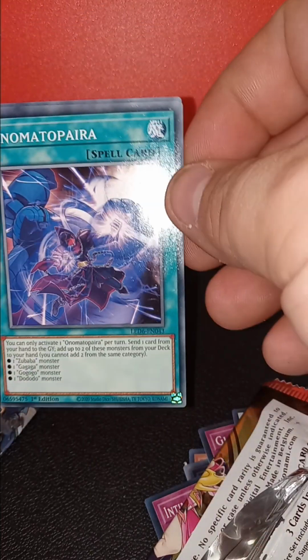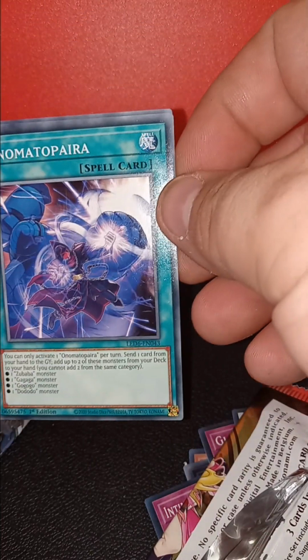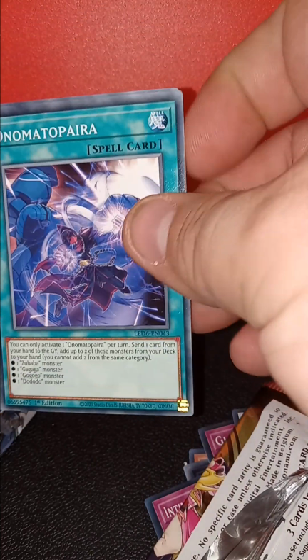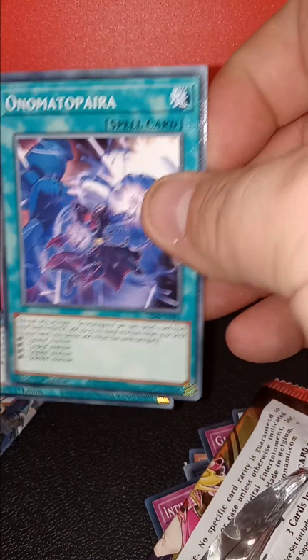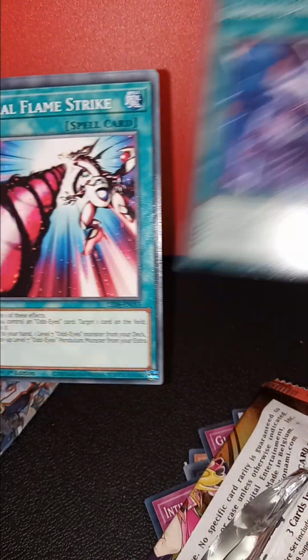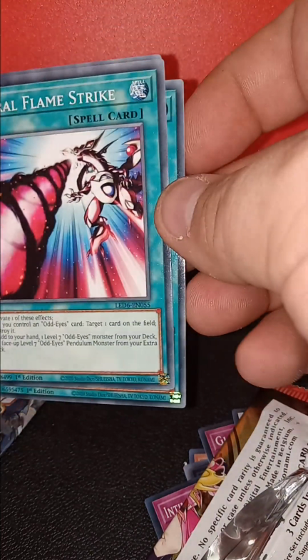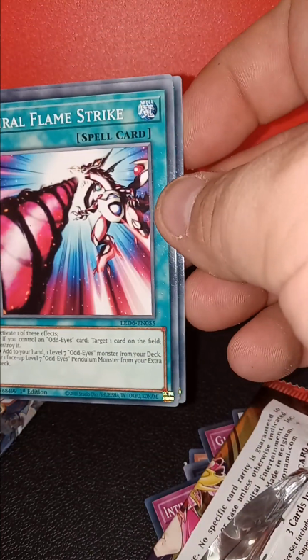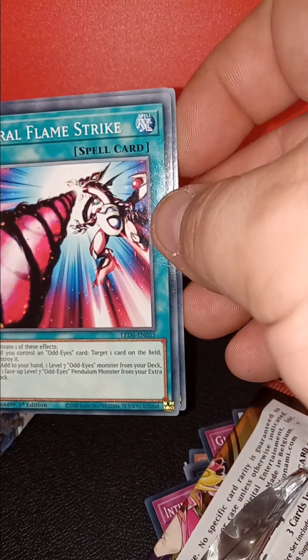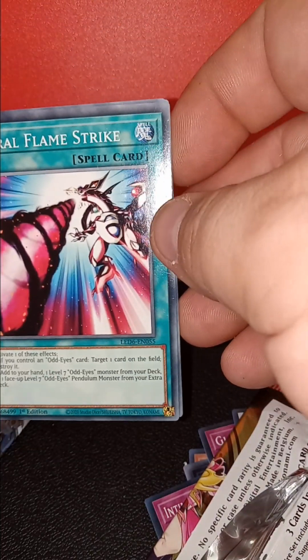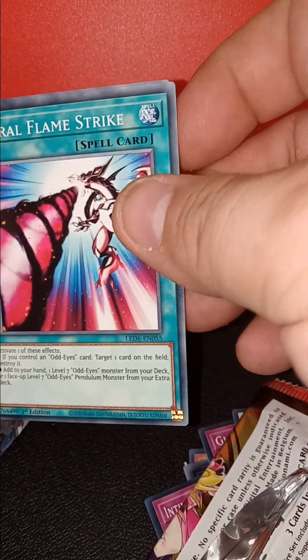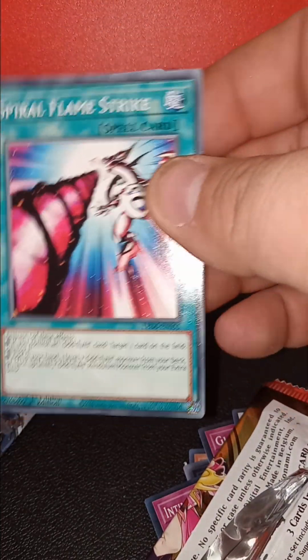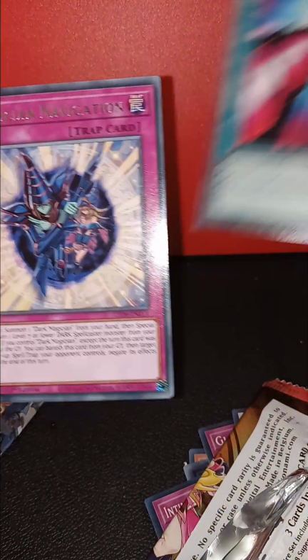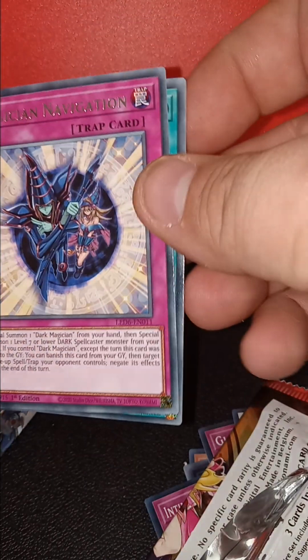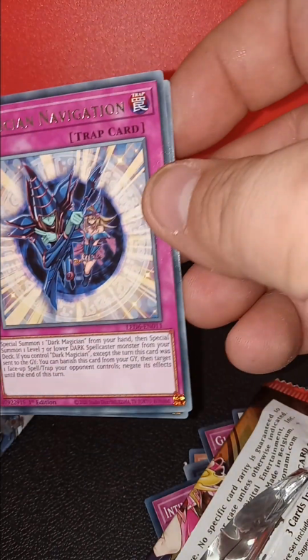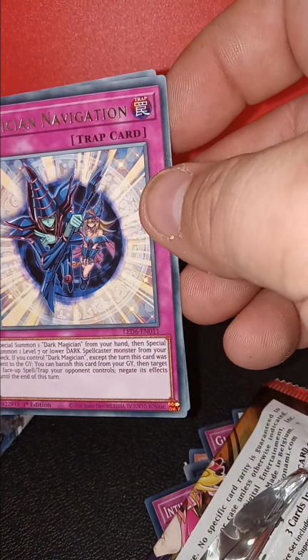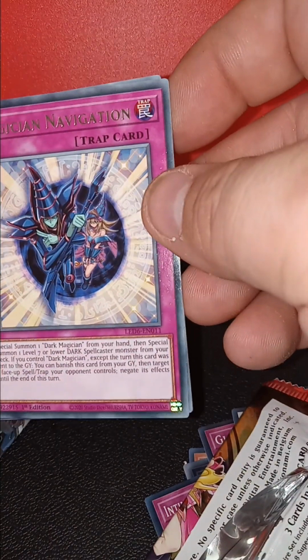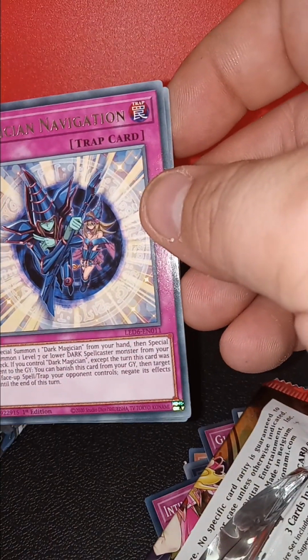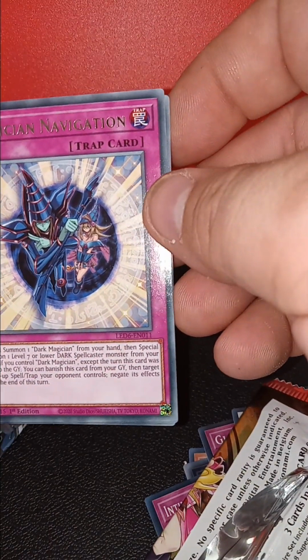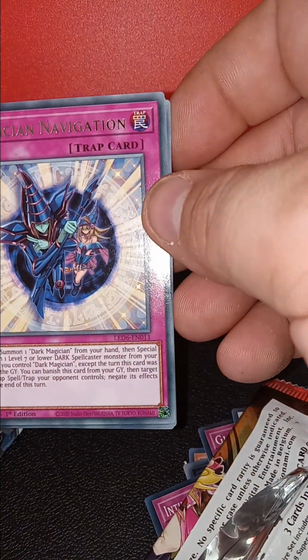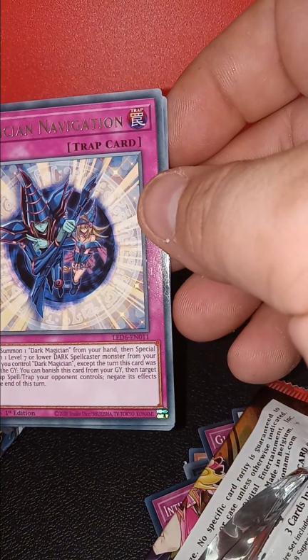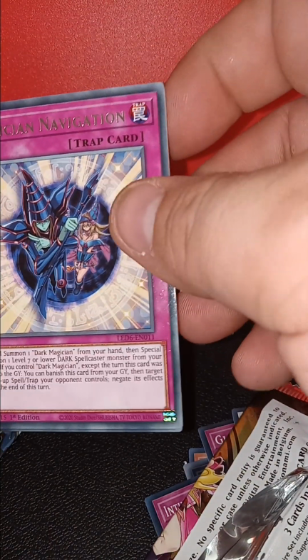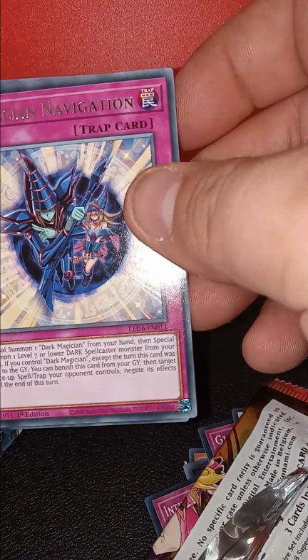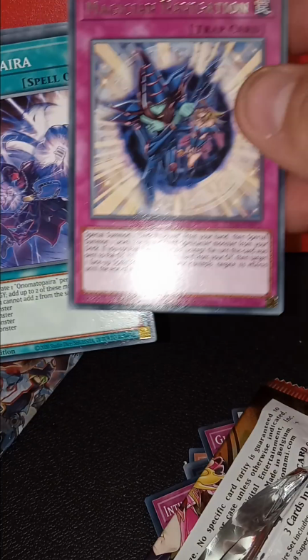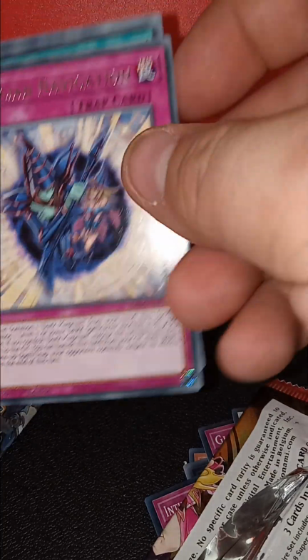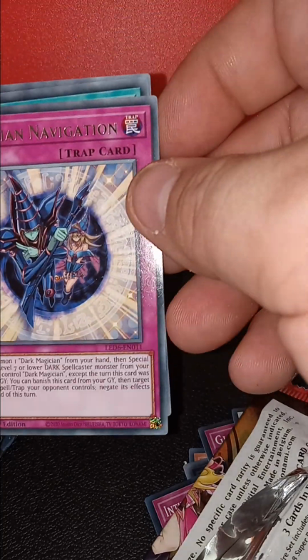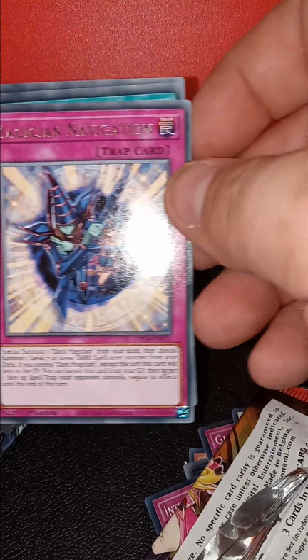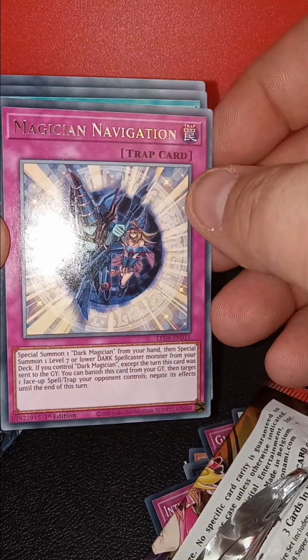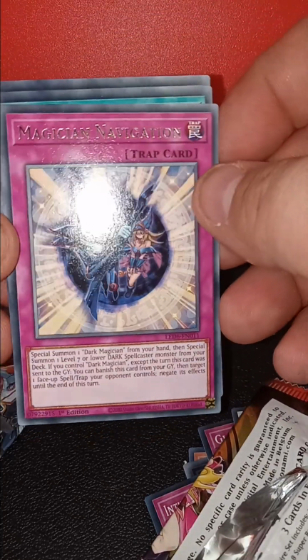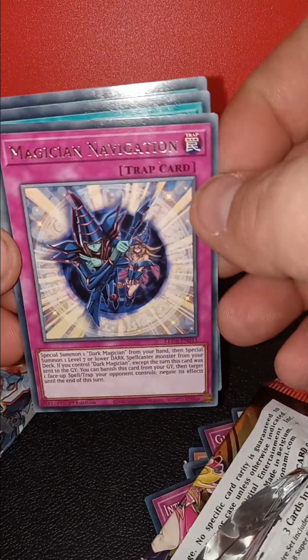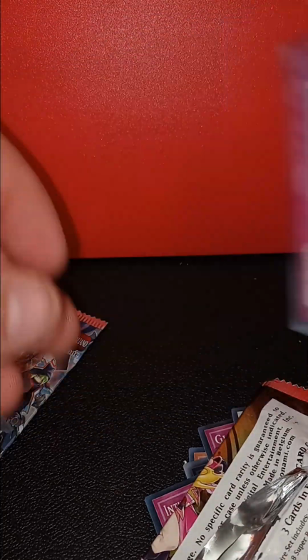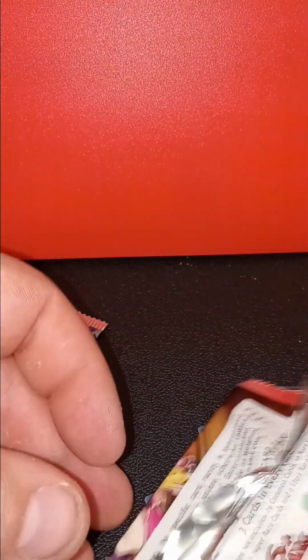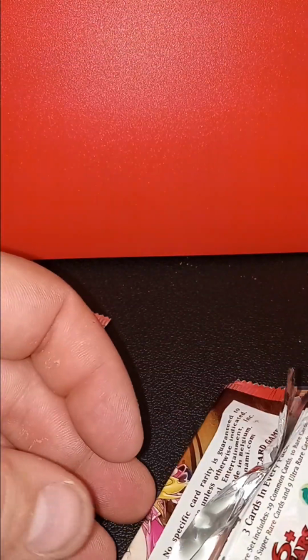However the hell you say that. Spiral Flamestrike and Magician Navigation. That's kind of a cool looking card — Dark Magician, Dark Magician Girl on it.